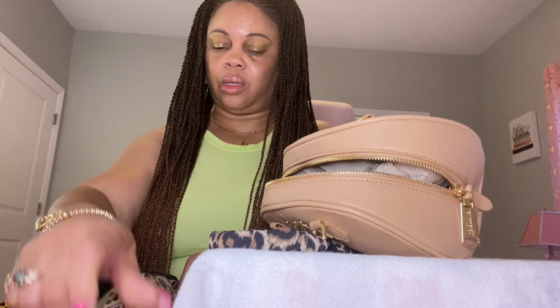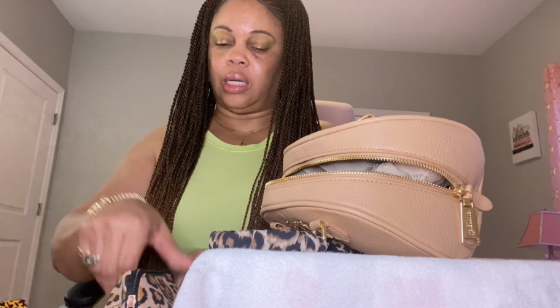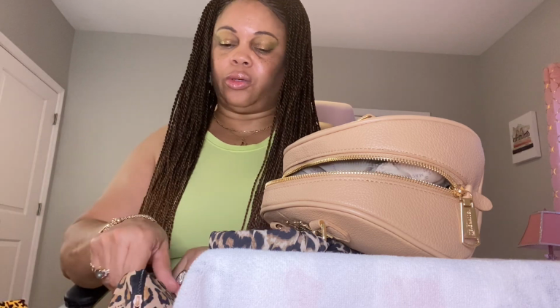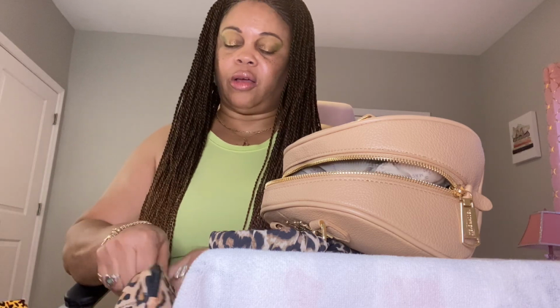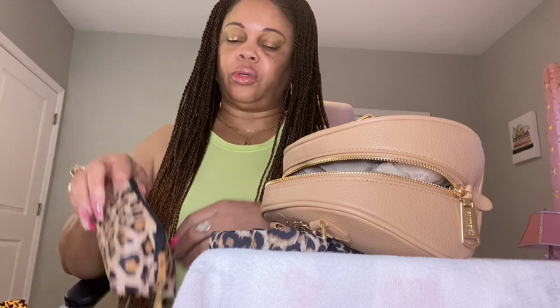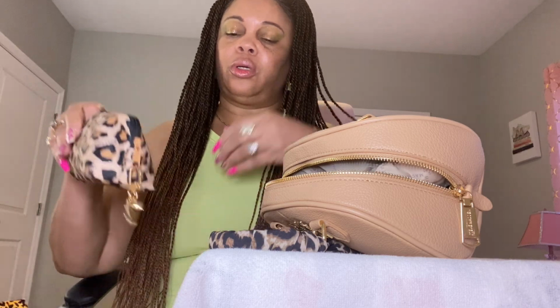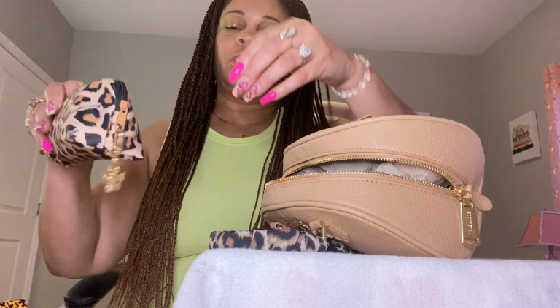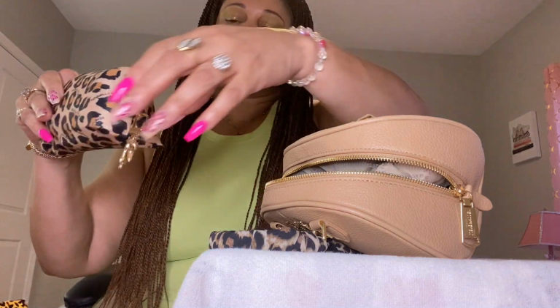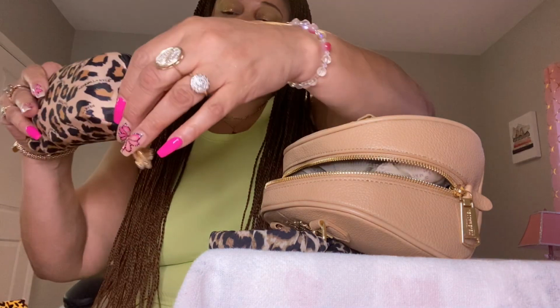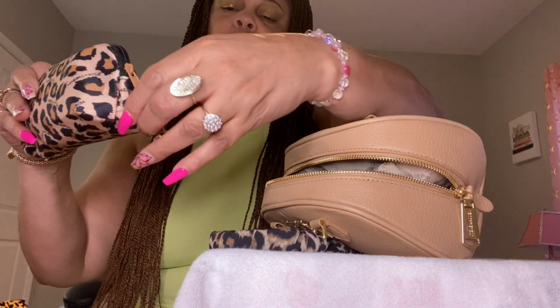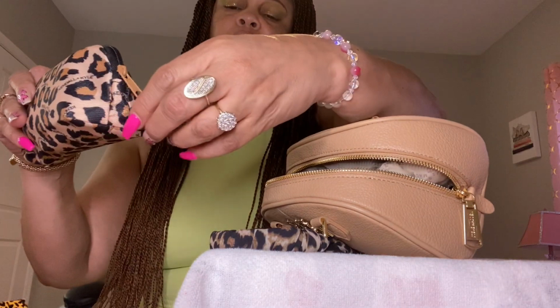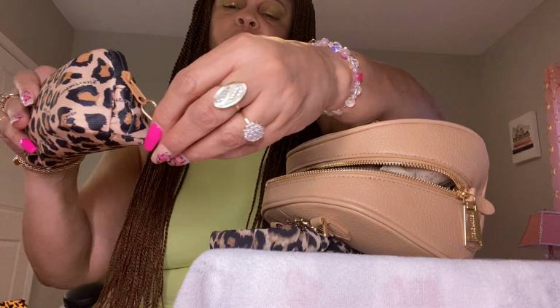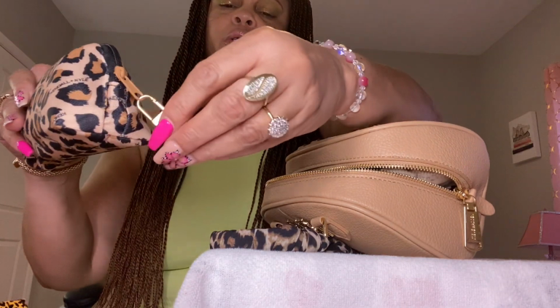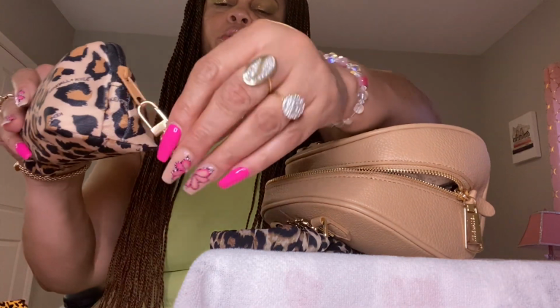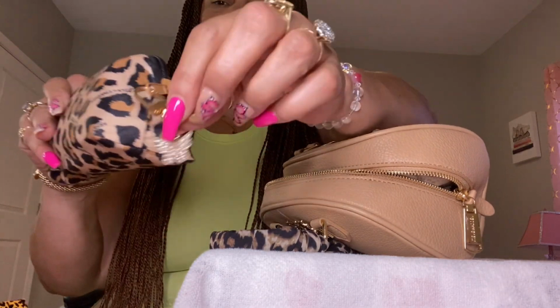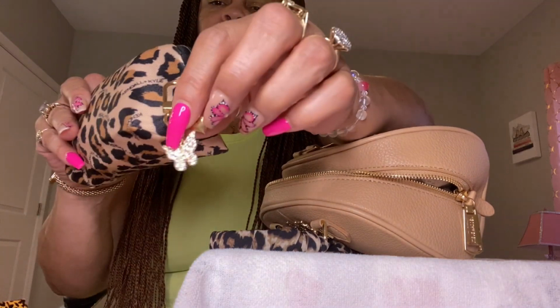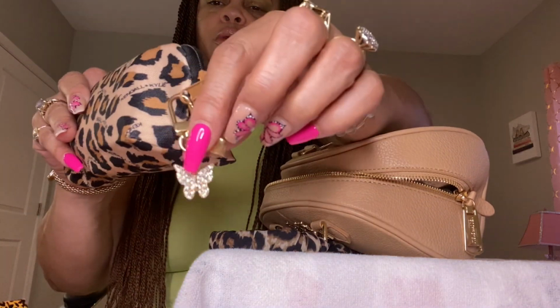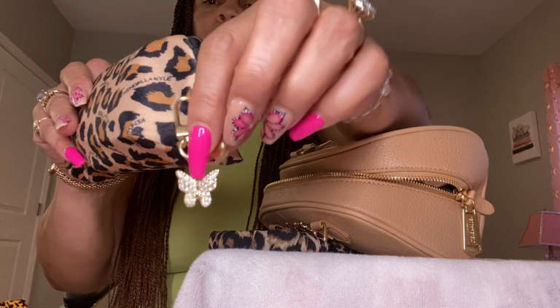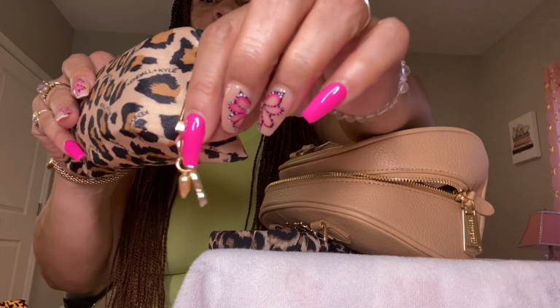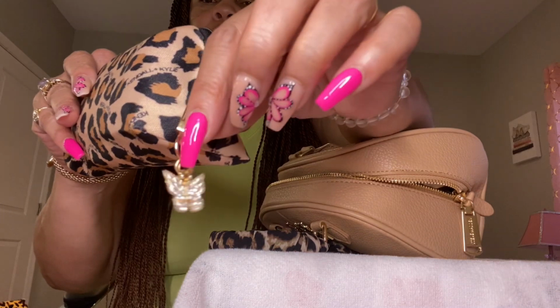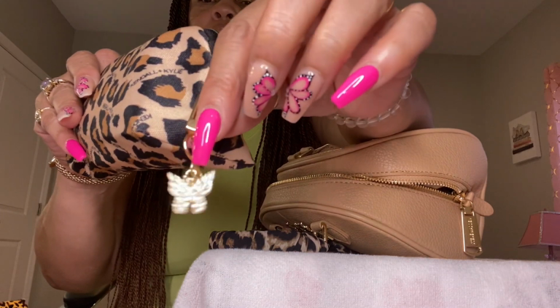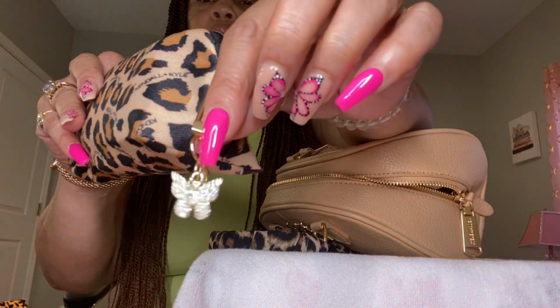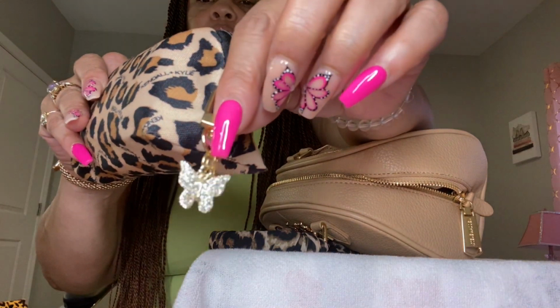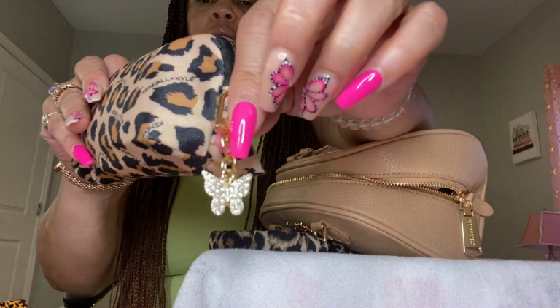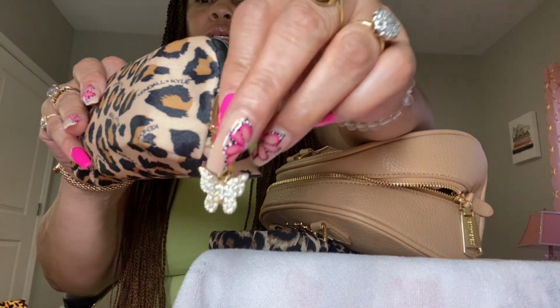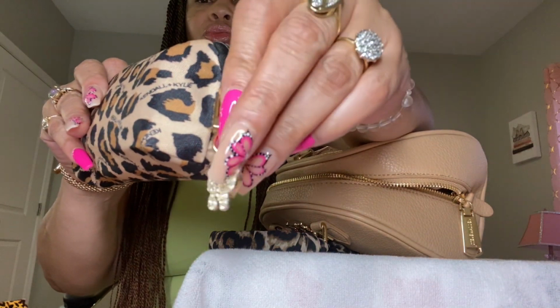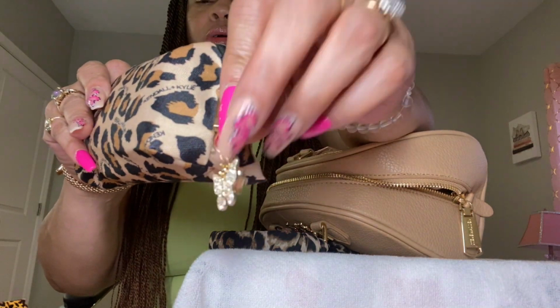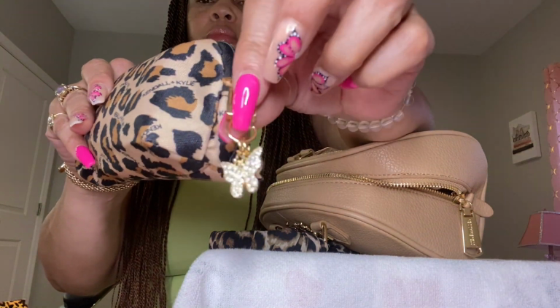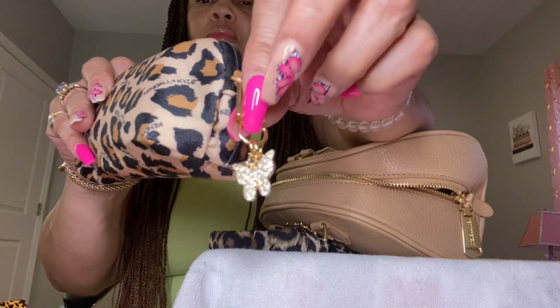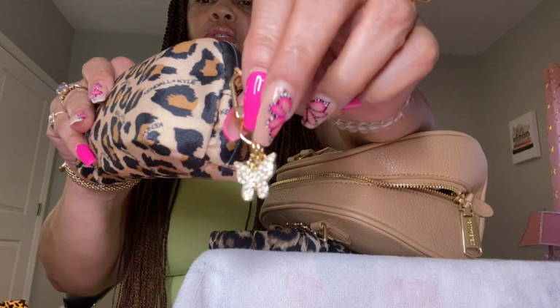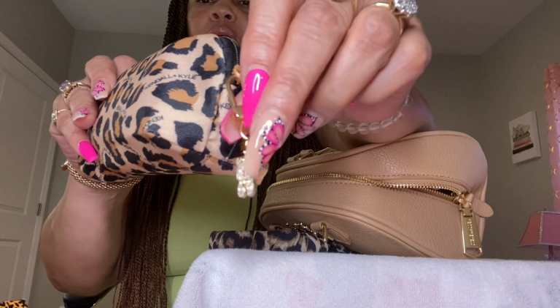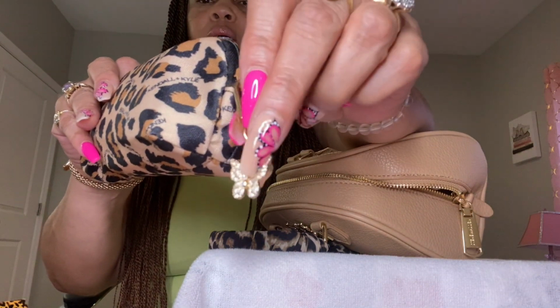I also have a little zipper pull added on here — it's a butterfly with a little heart on it, and I got these from Shein.